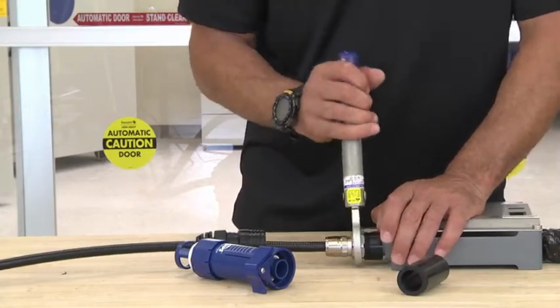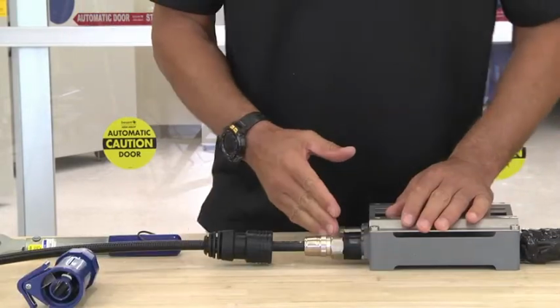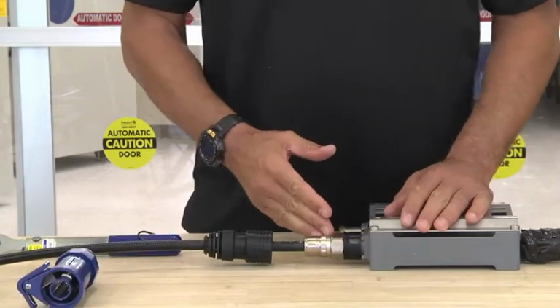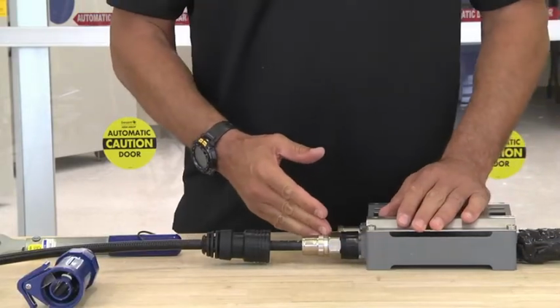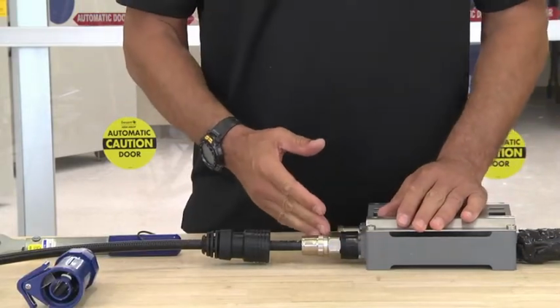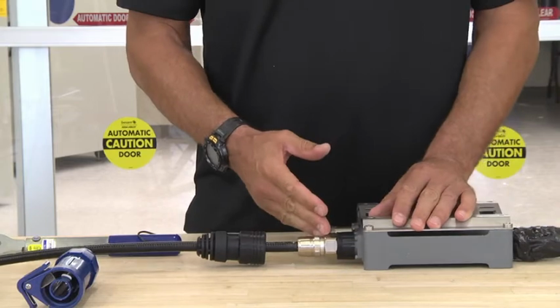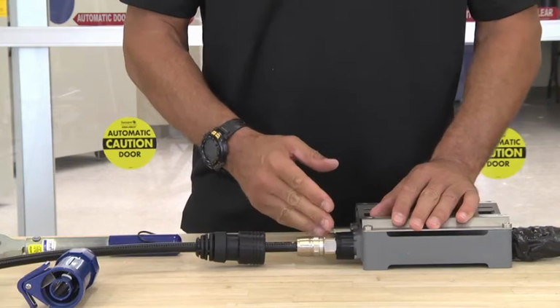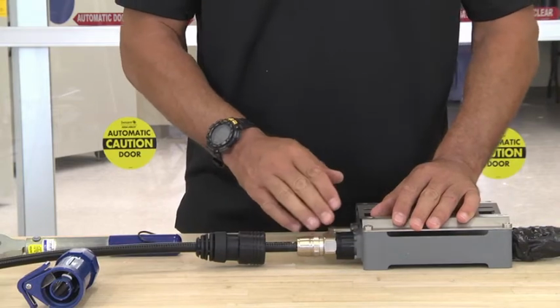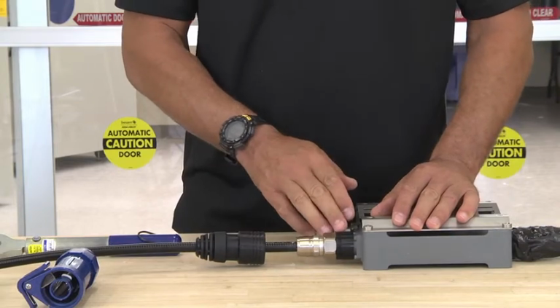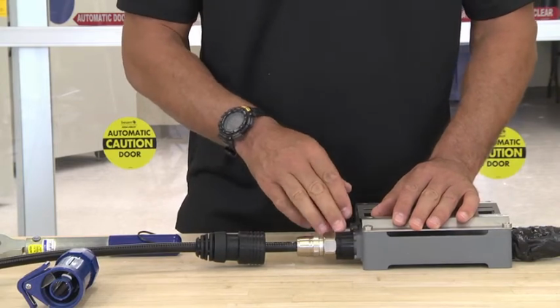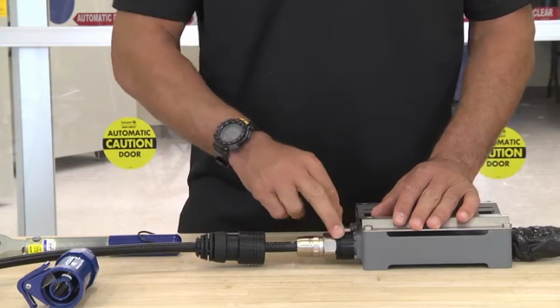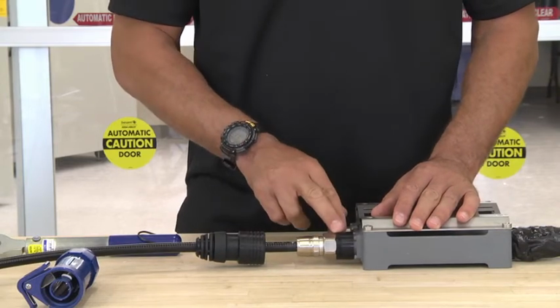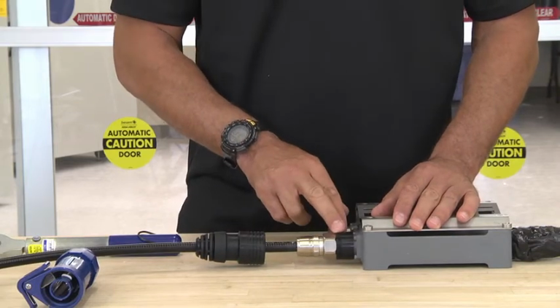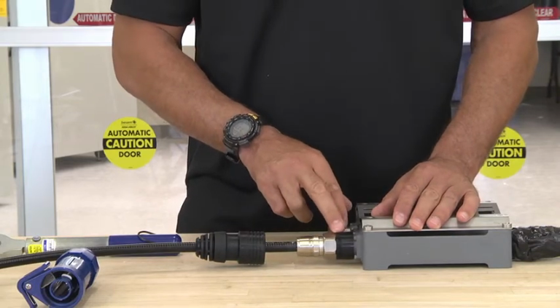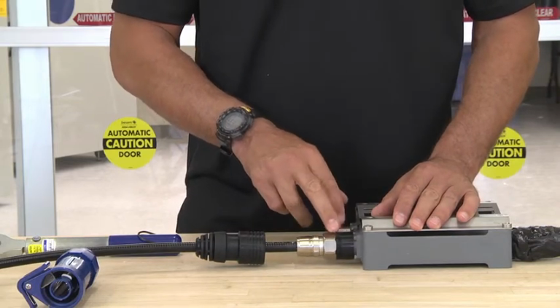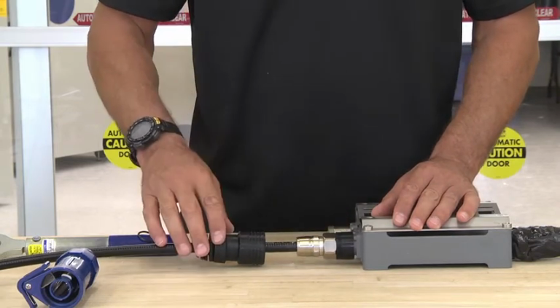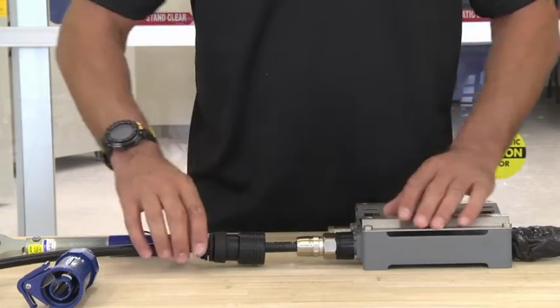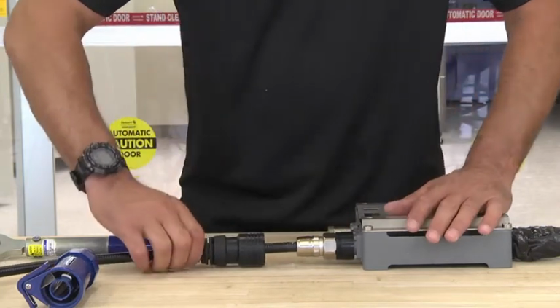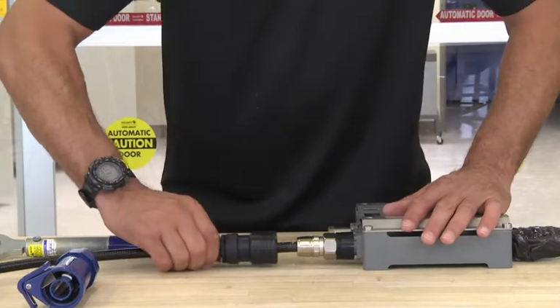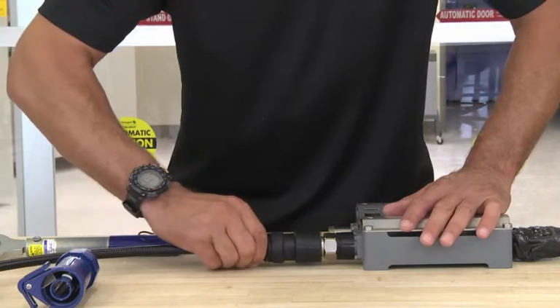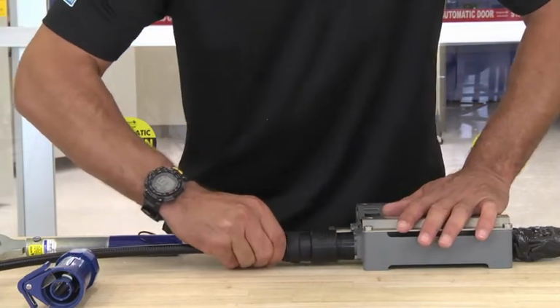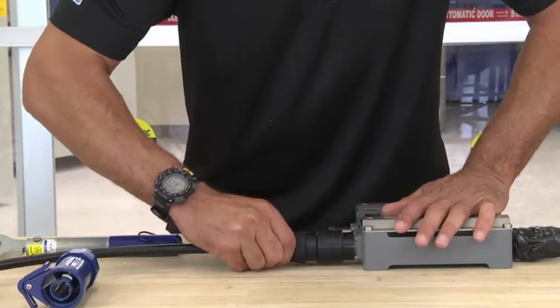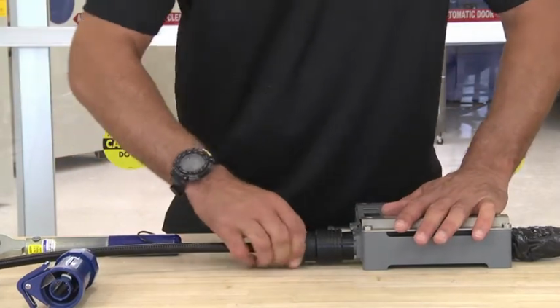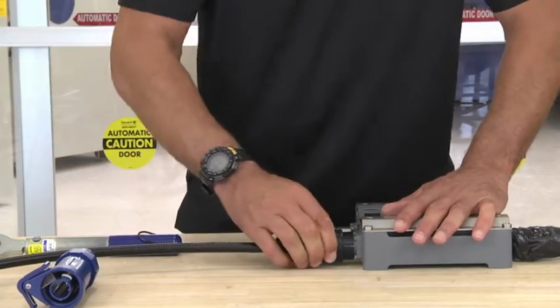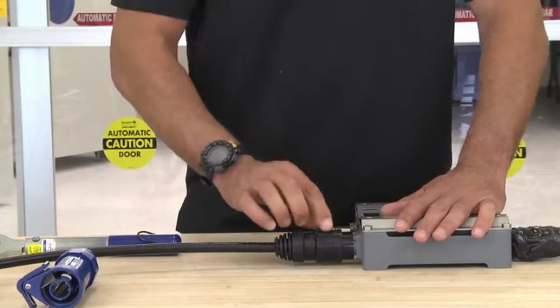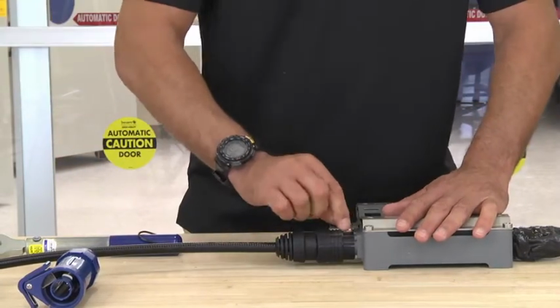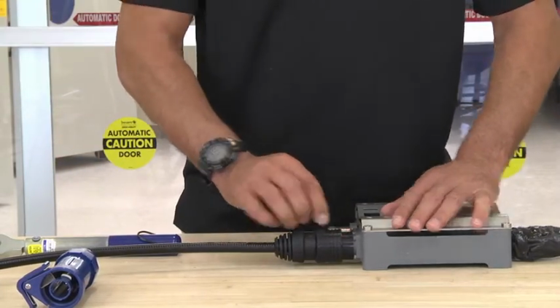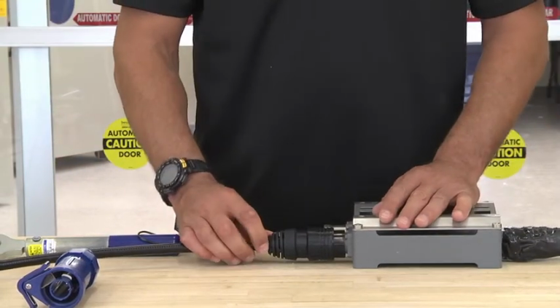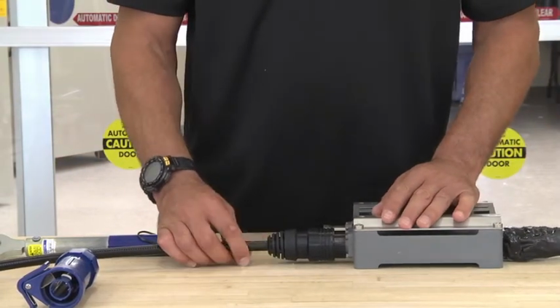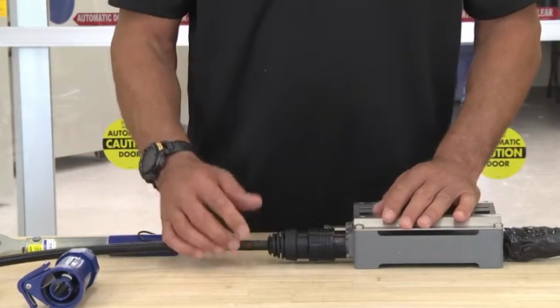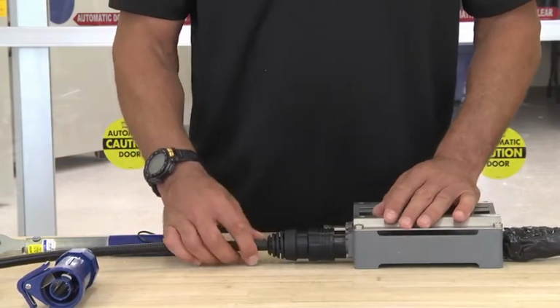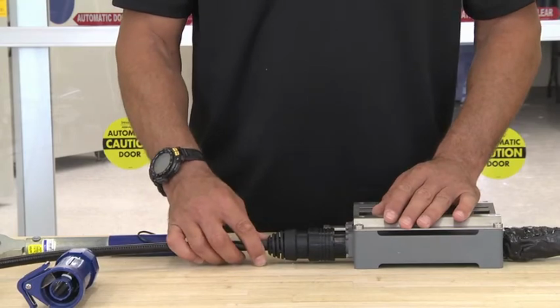Once we've installed our jumper and torqued it down, we want to make sure that the ribs on the DF are all covered by the boots. Take the boot, slide it up over, and make sure there are no ribs showing. Now your installation is complete.